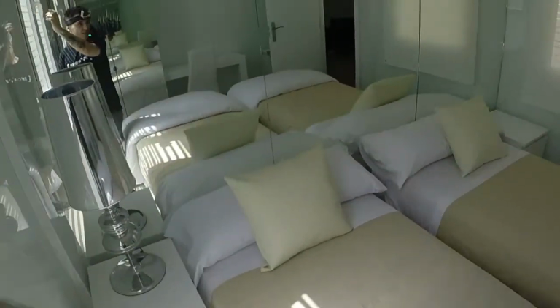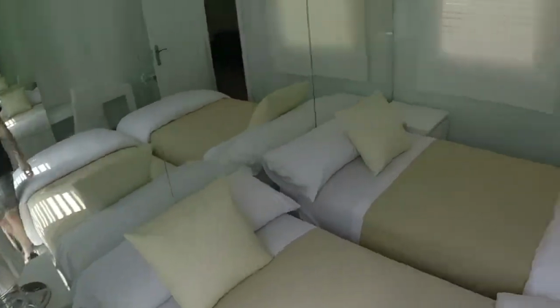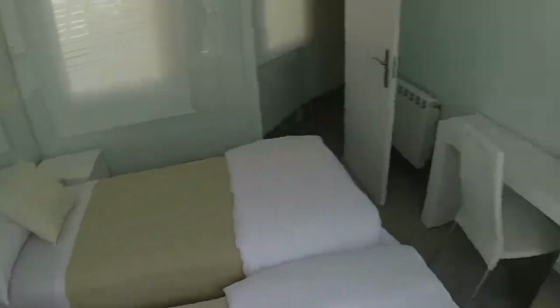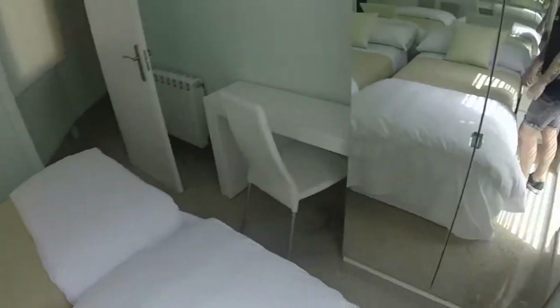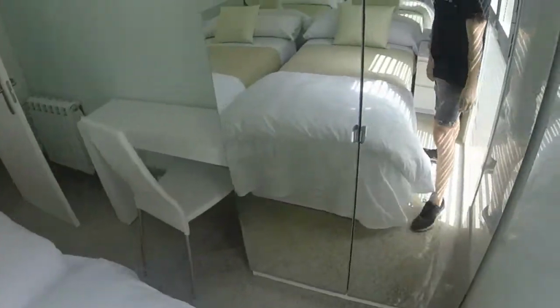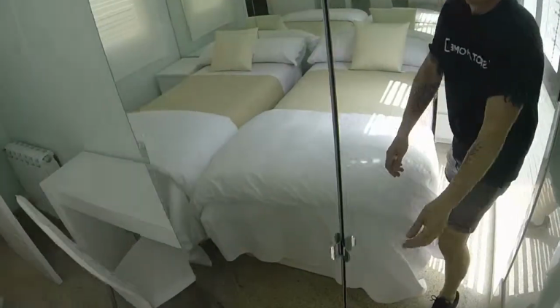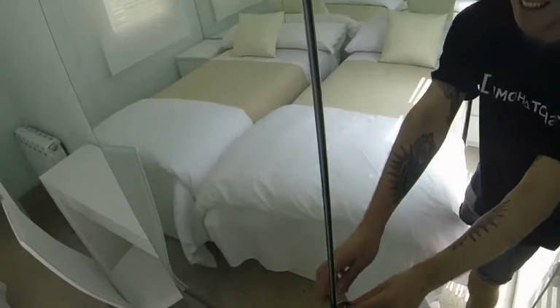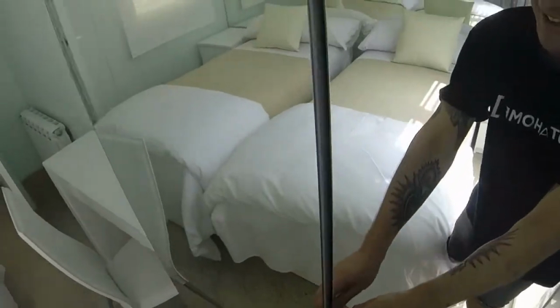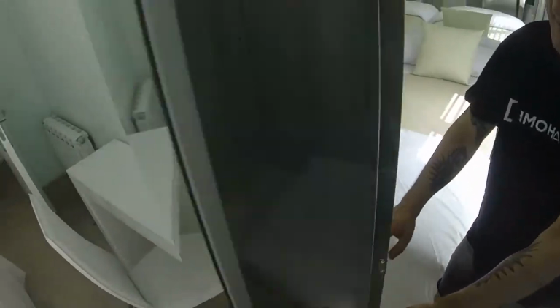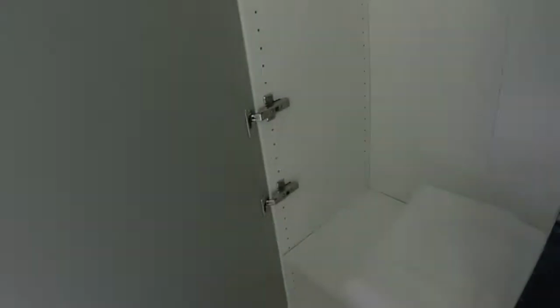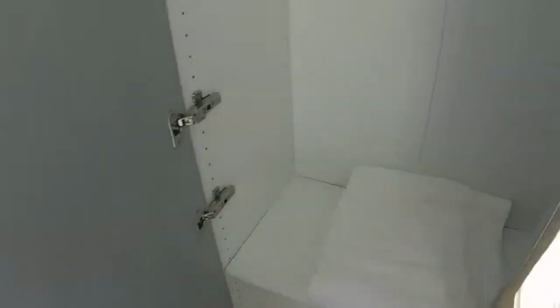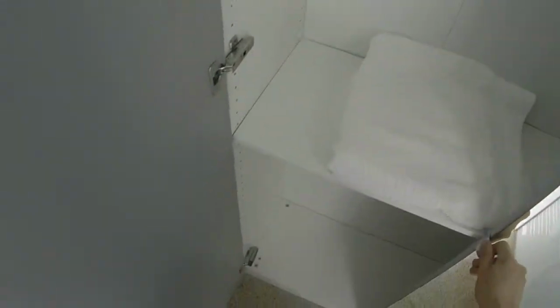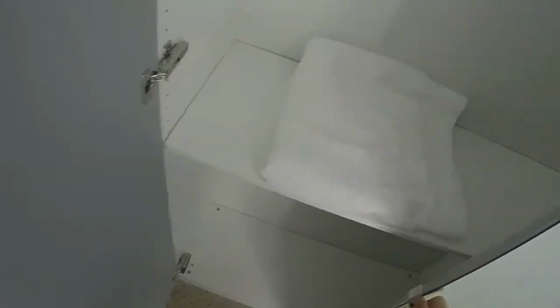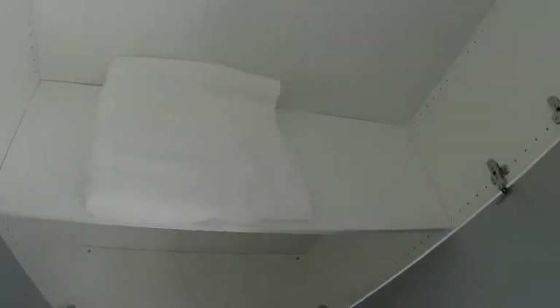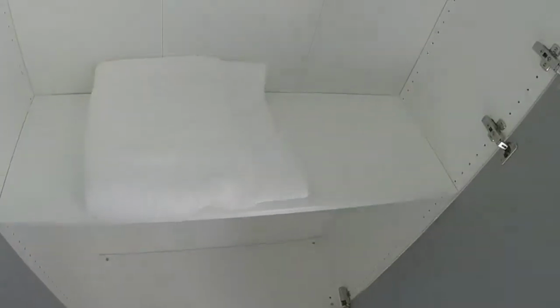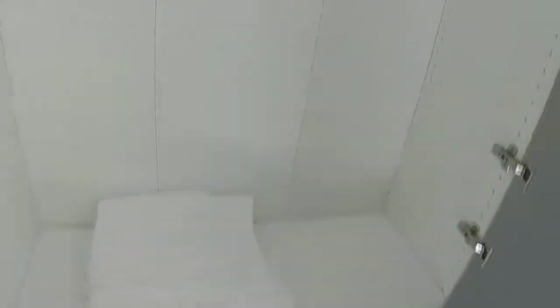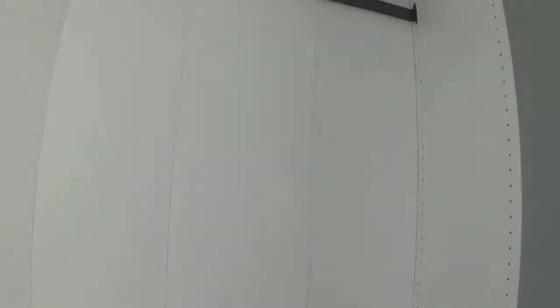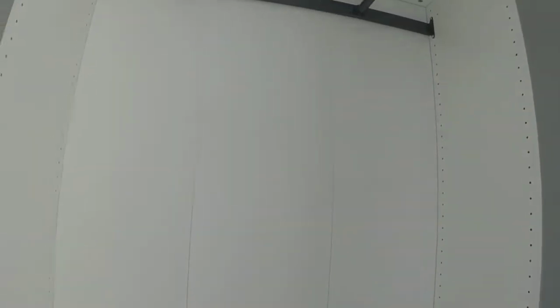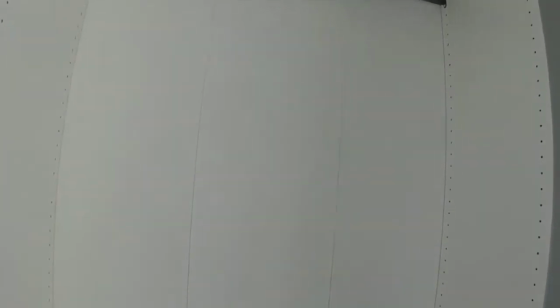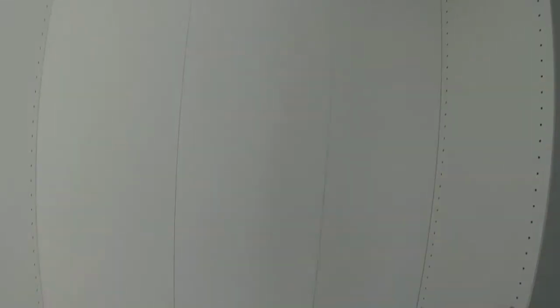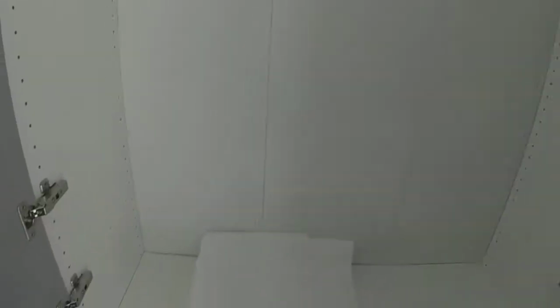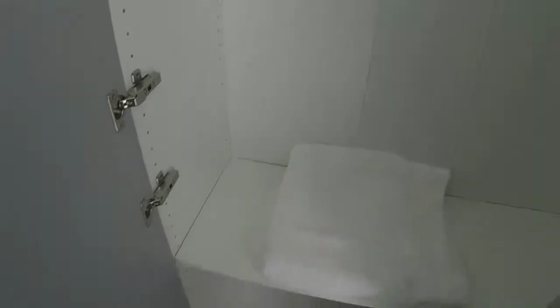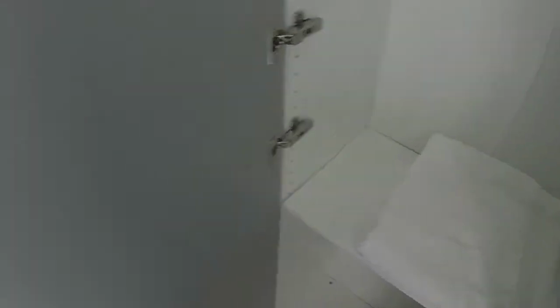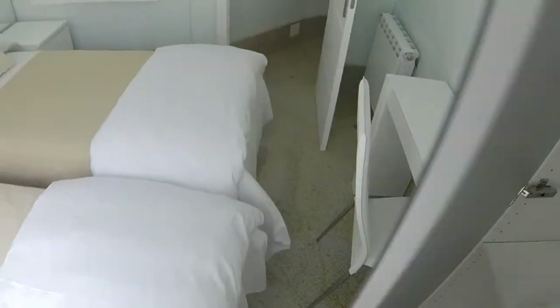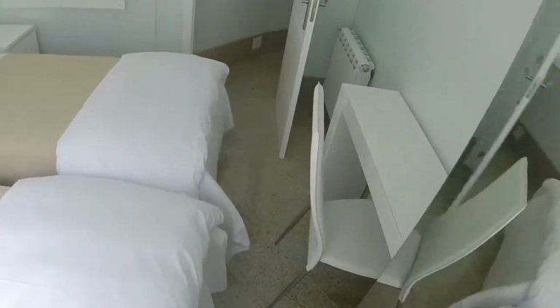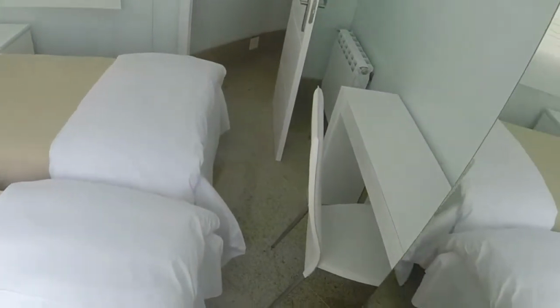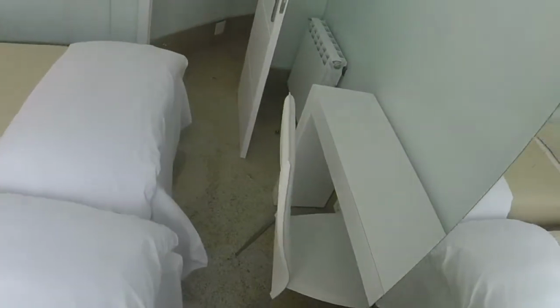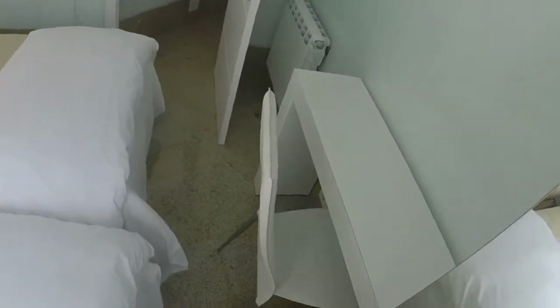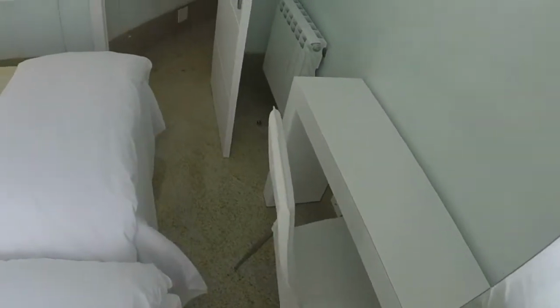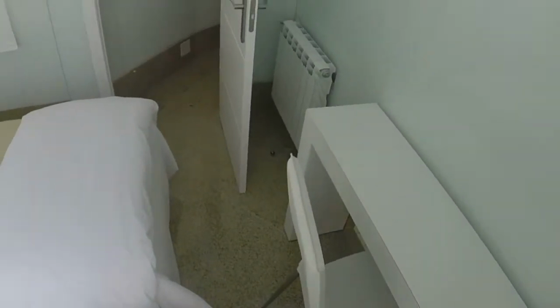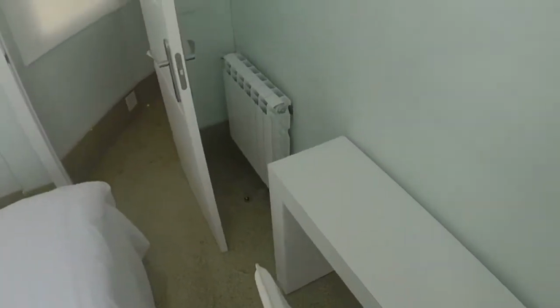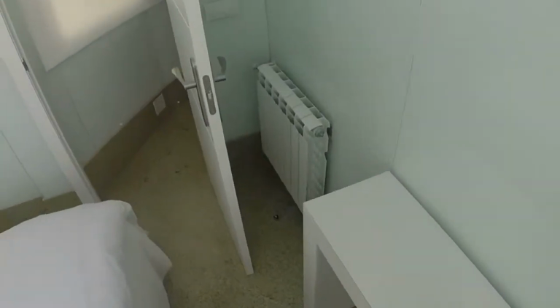Mirrors everywhere. And this wardrobe with two doors and a small desk, like in all the rooms.